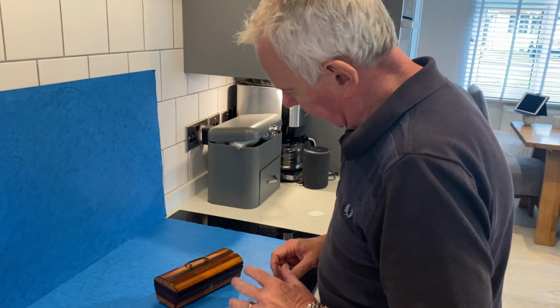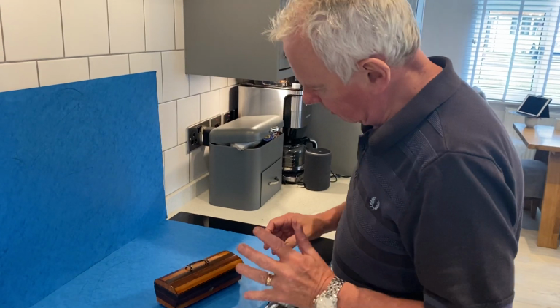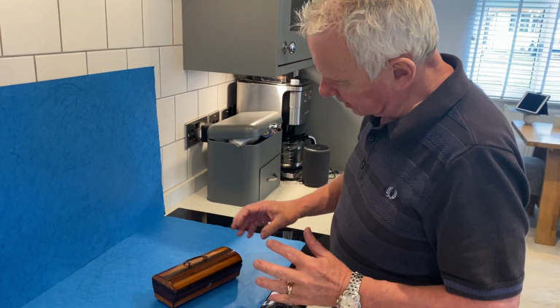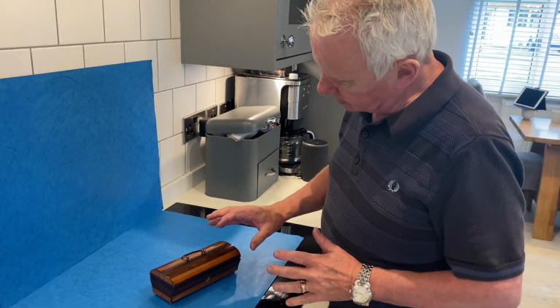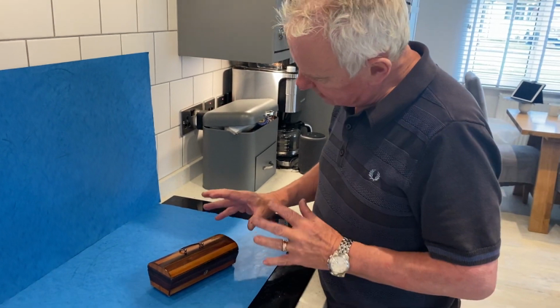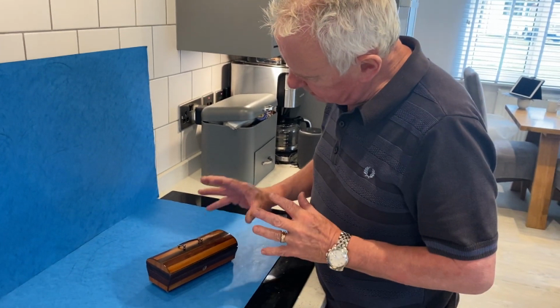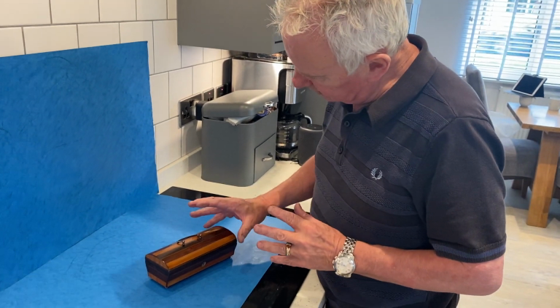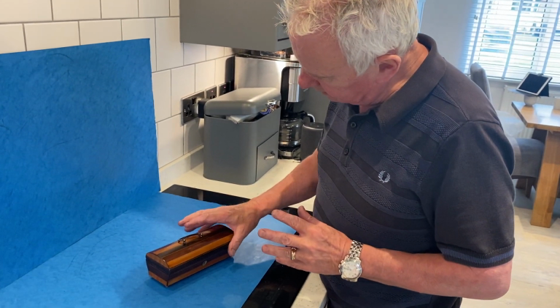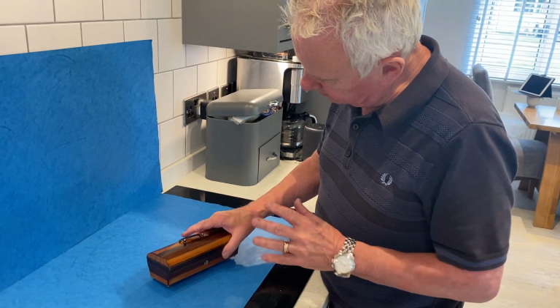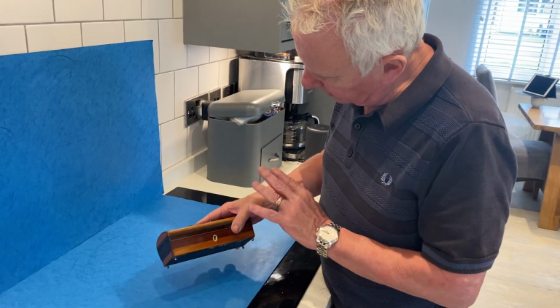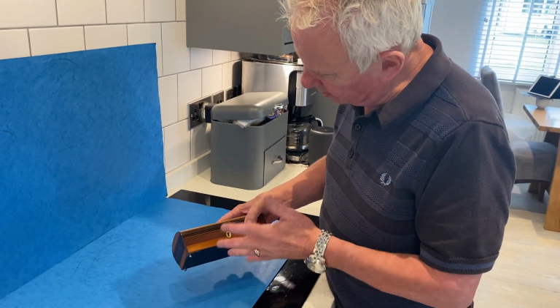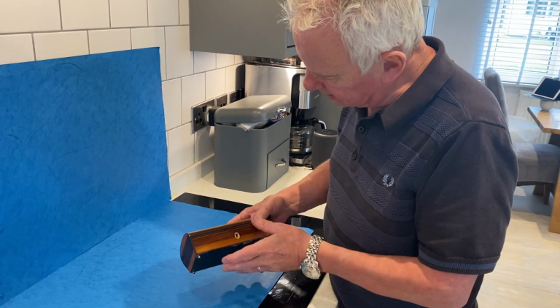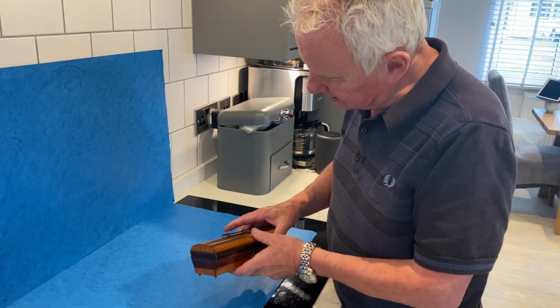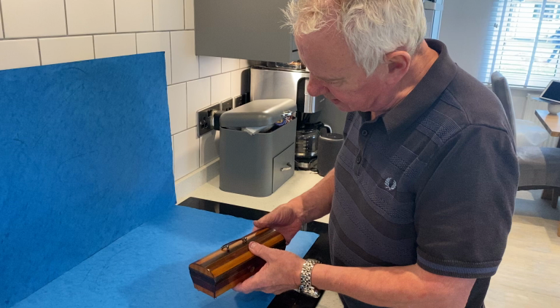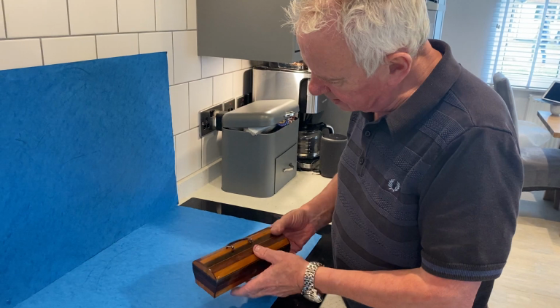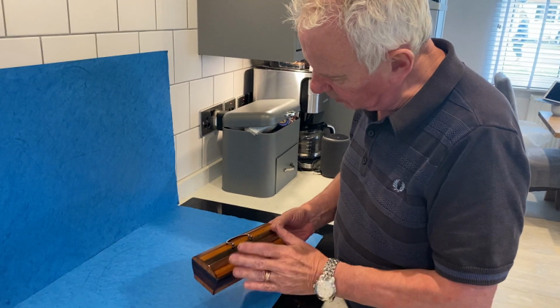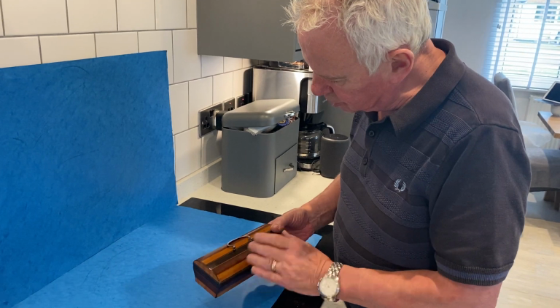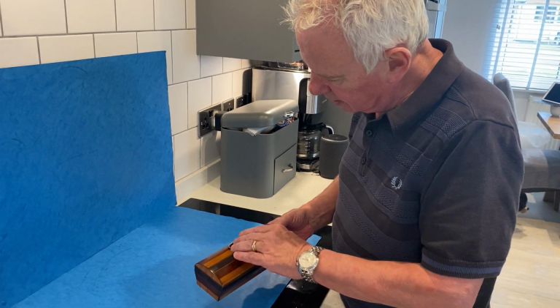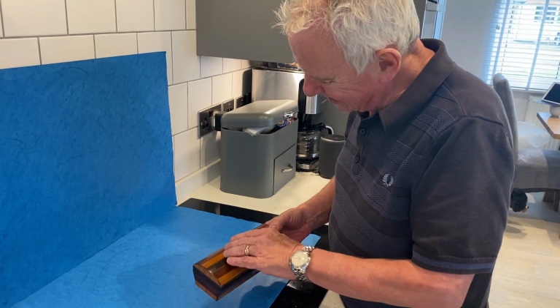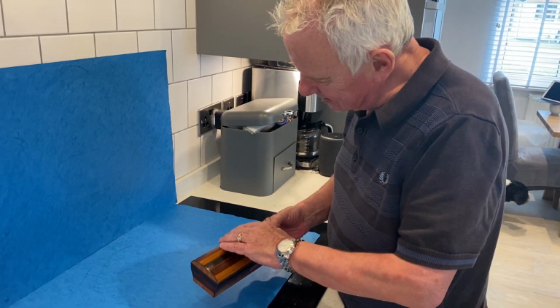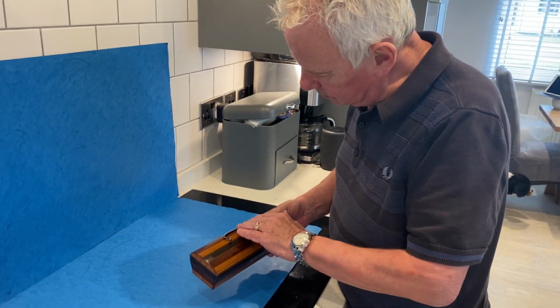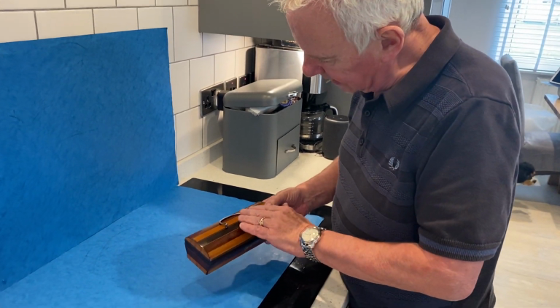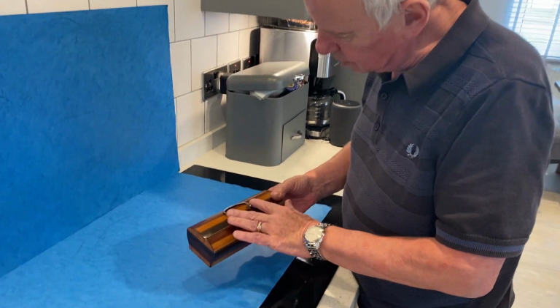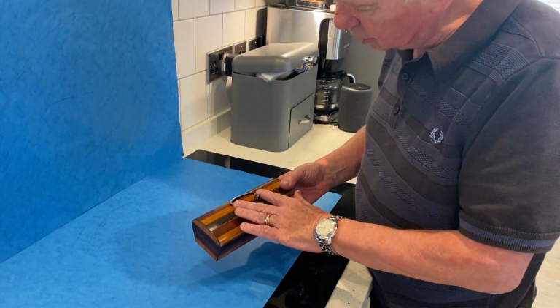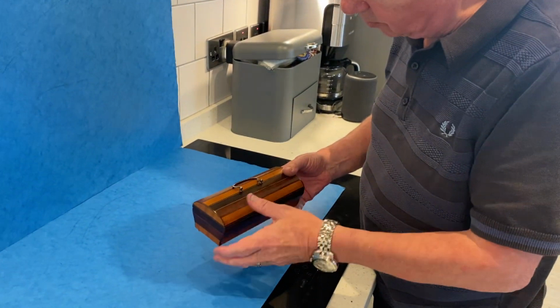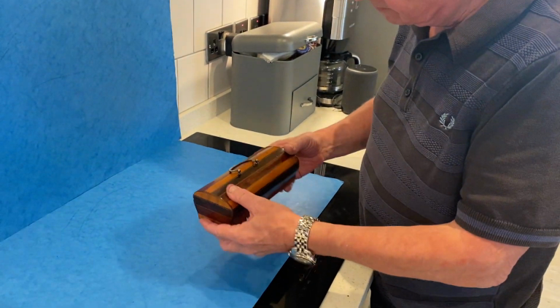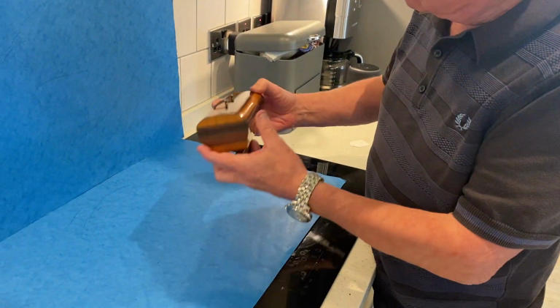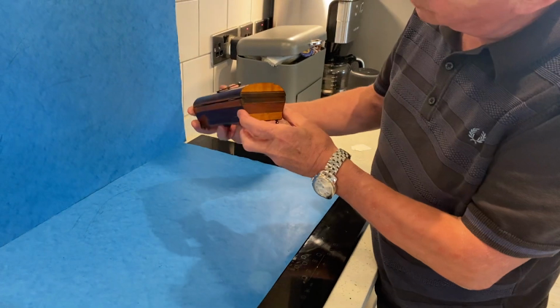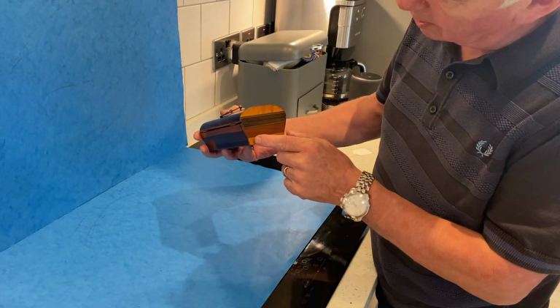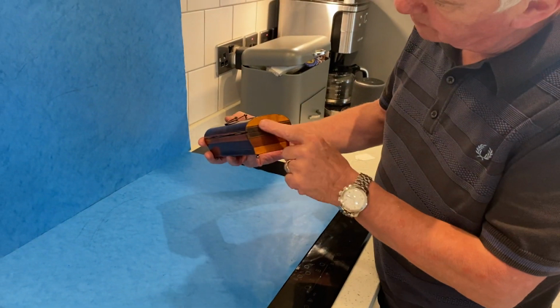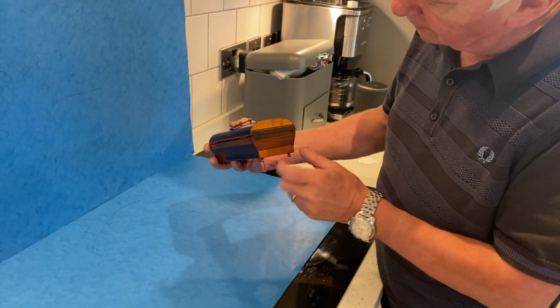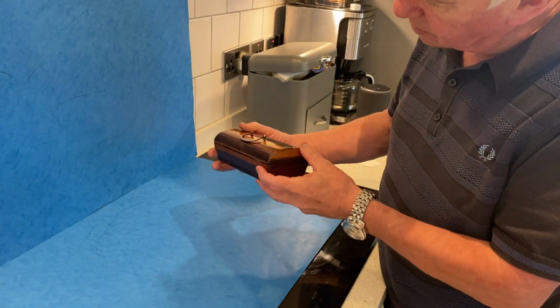Our next box is this lovely little Late Regency 1830 French cut steel handle to the top, beautiful shape, glove box.